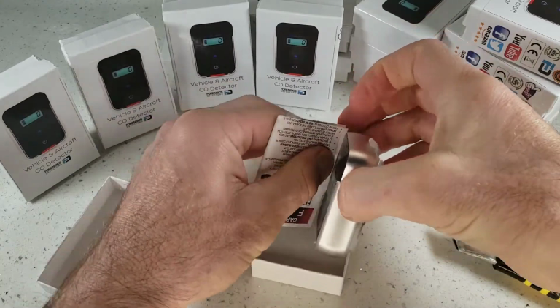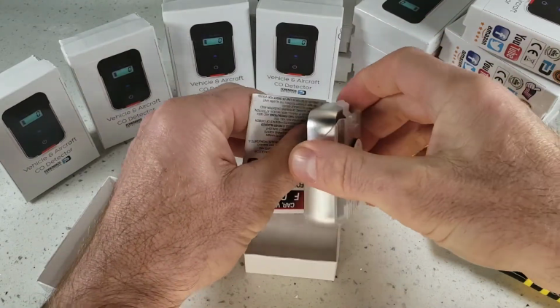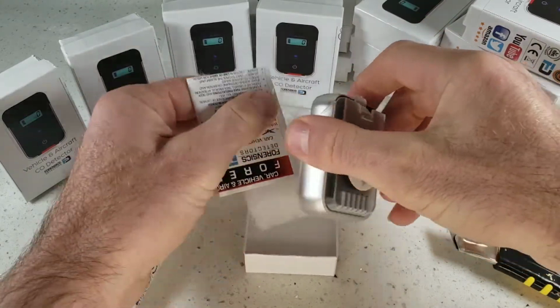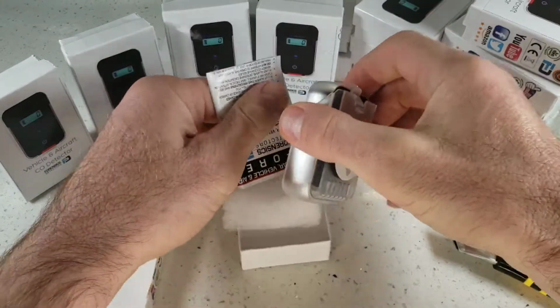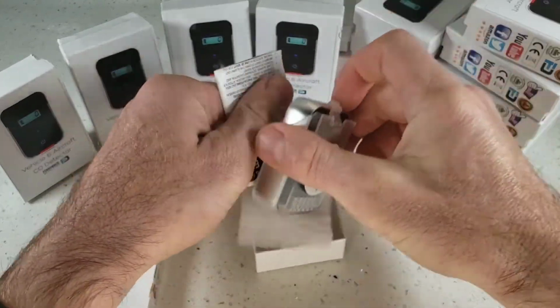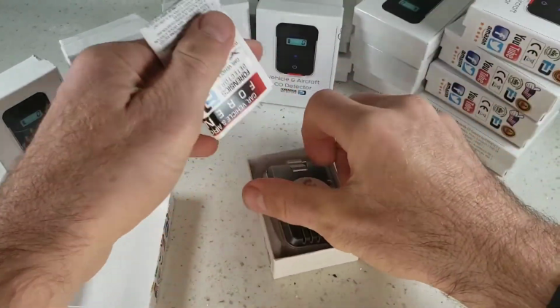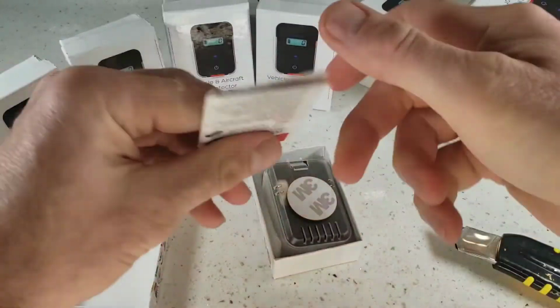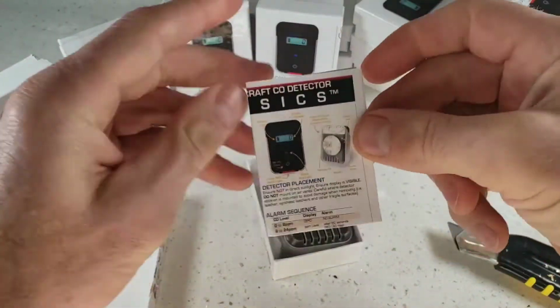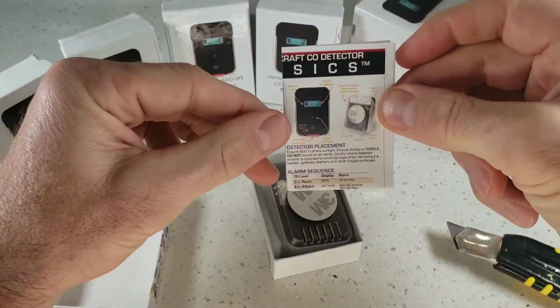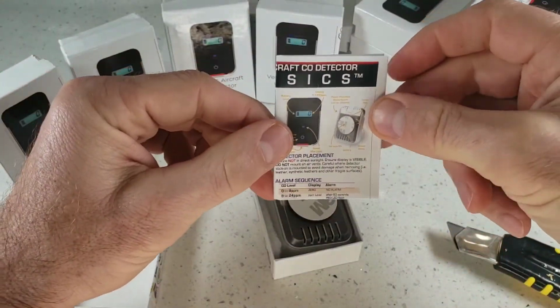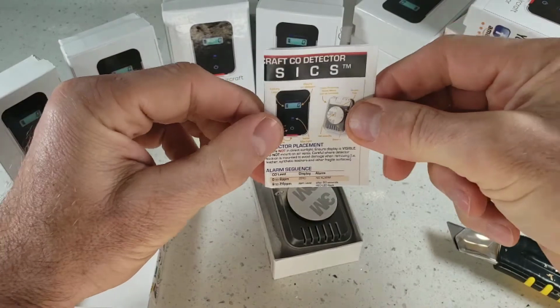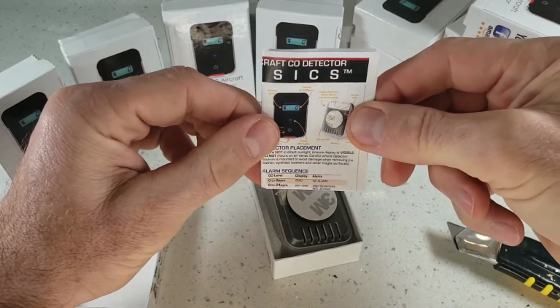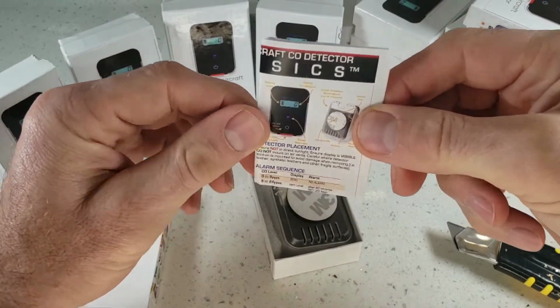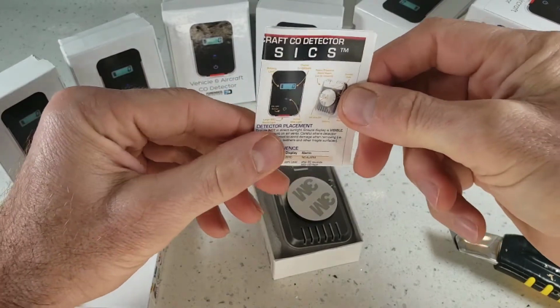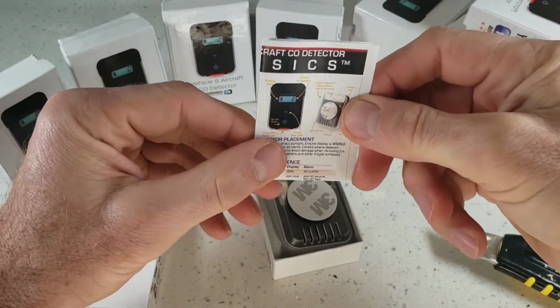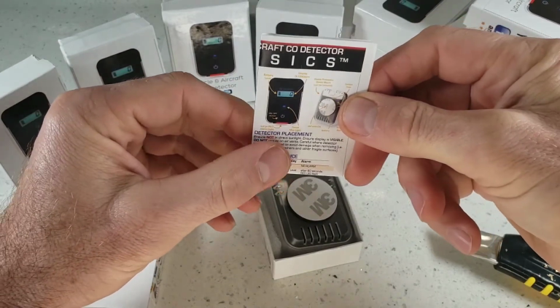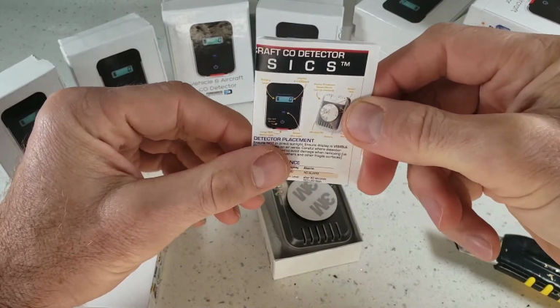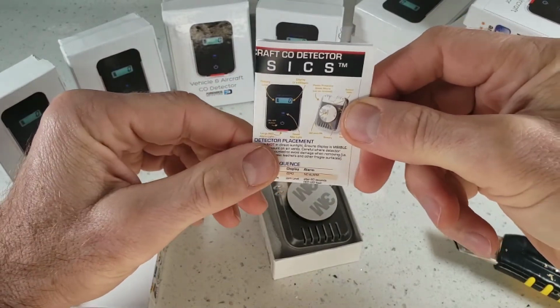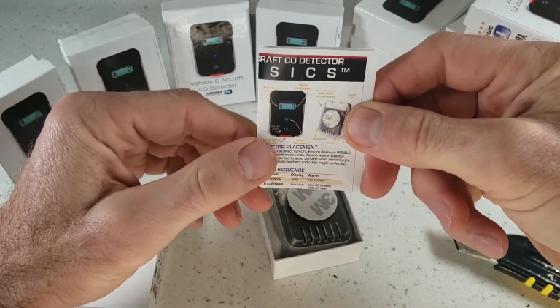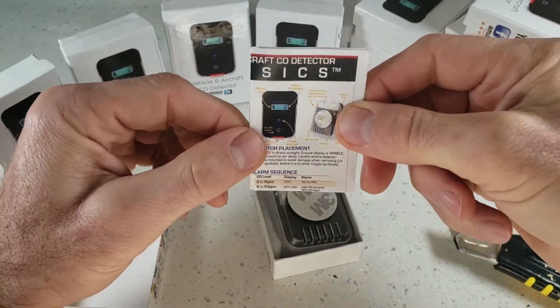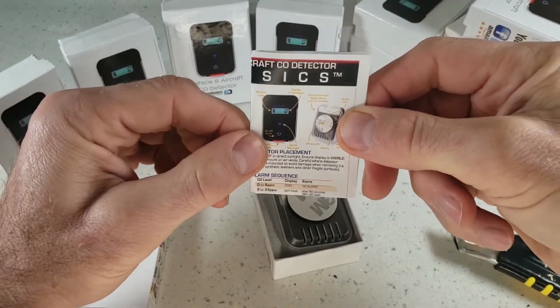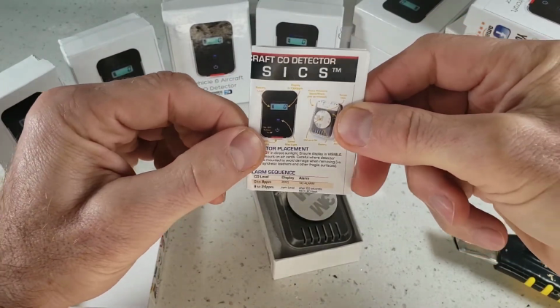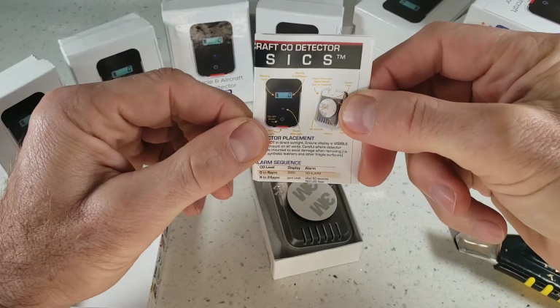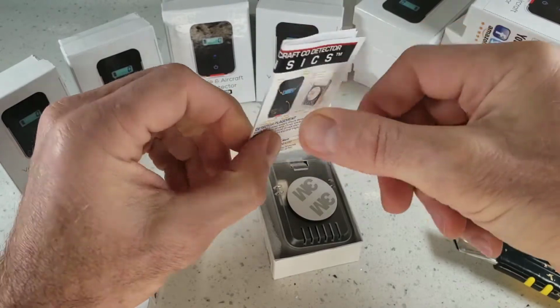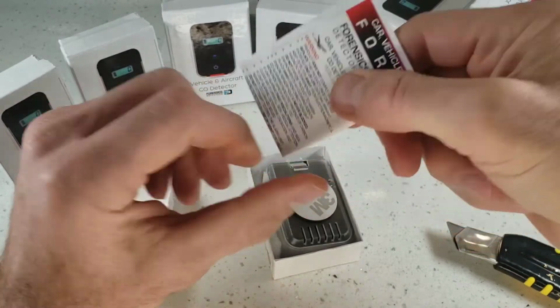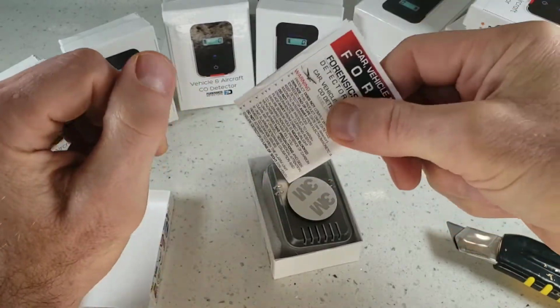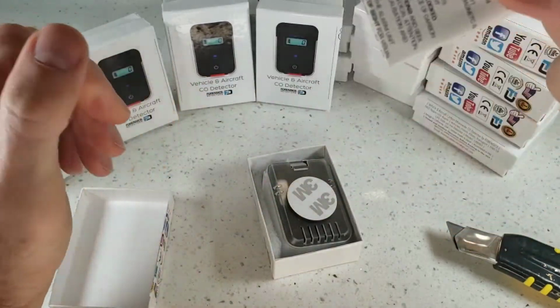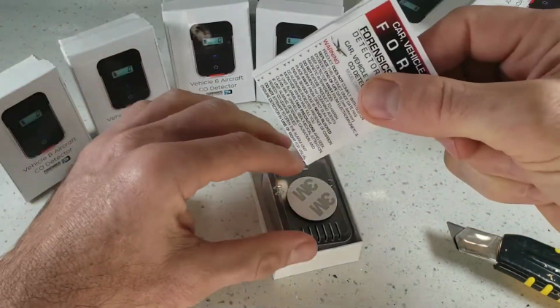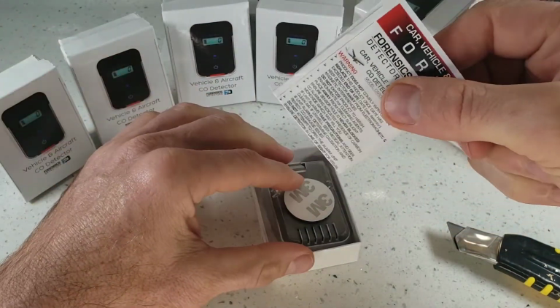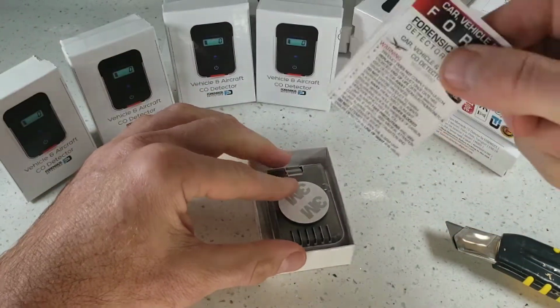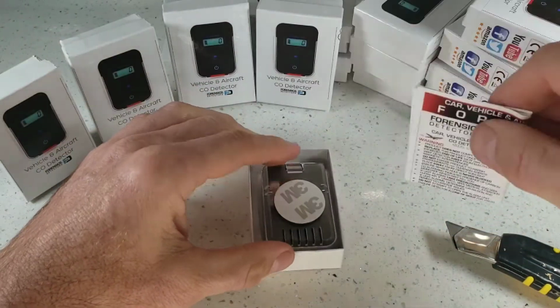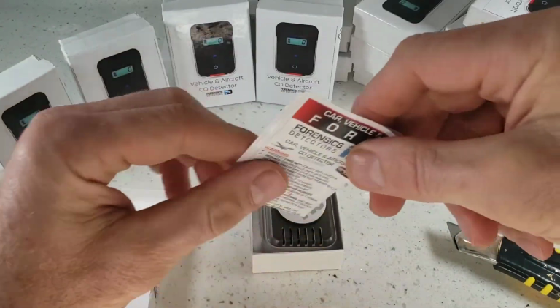Now folks, please — this is a safety device so take it serious, read the instructions. If you have any questions, email us. If you lose this manual, it's always on our website, so not a problem.